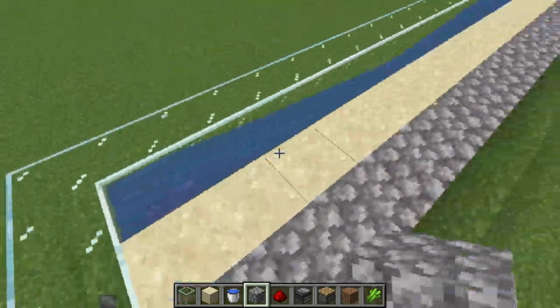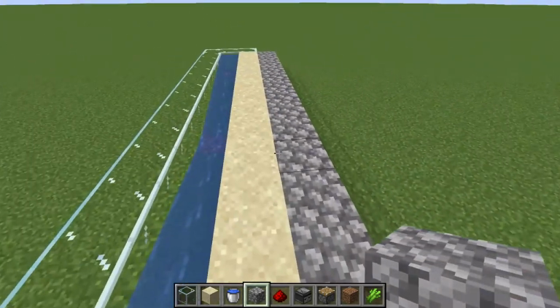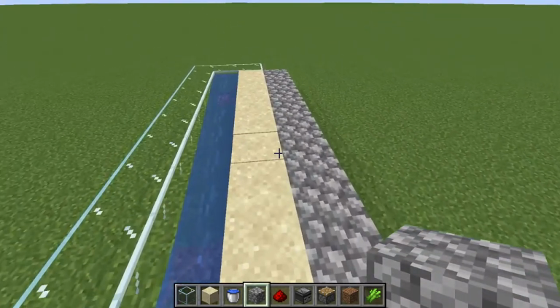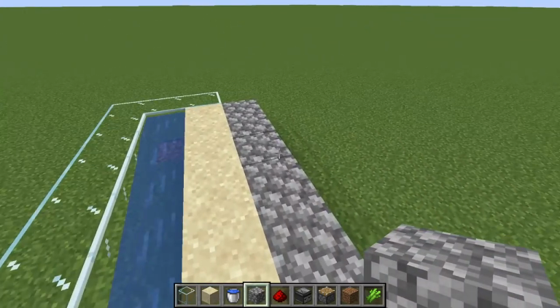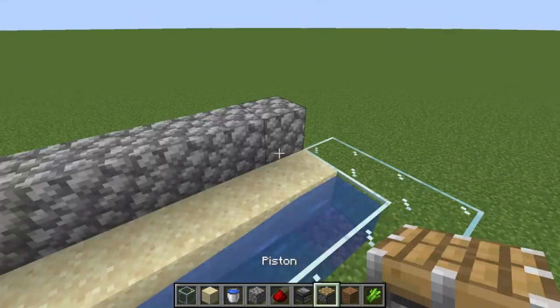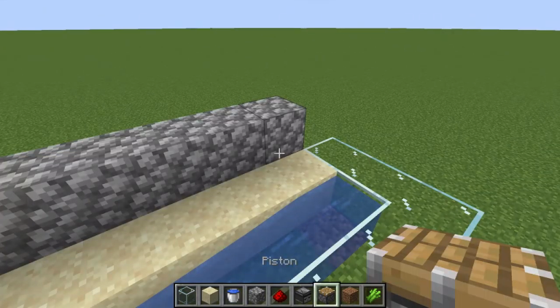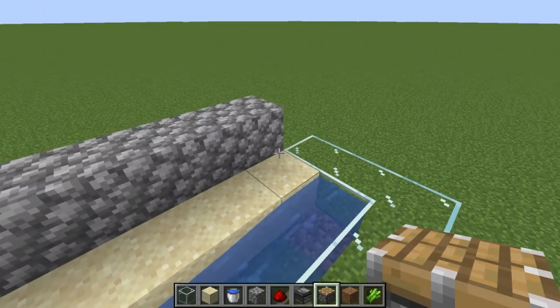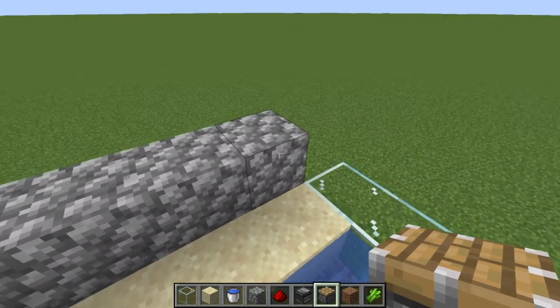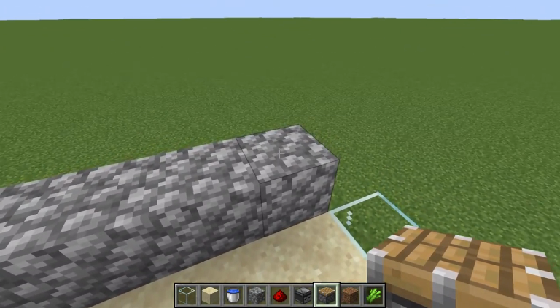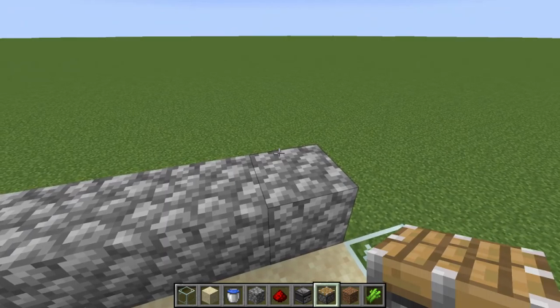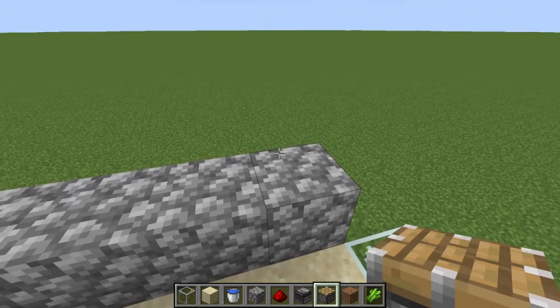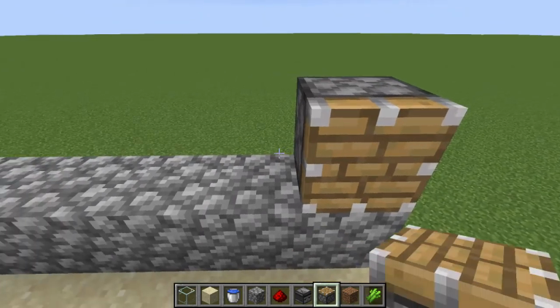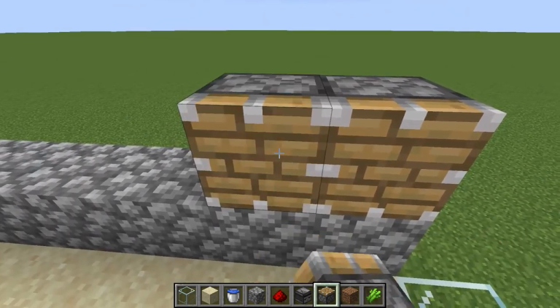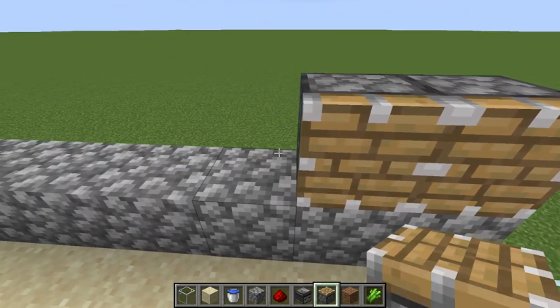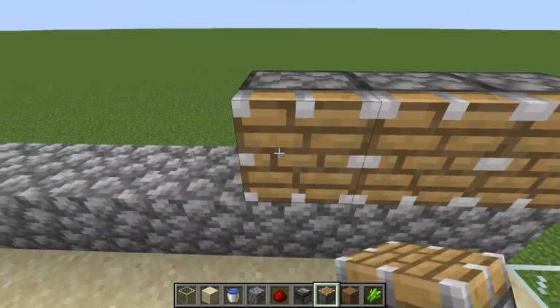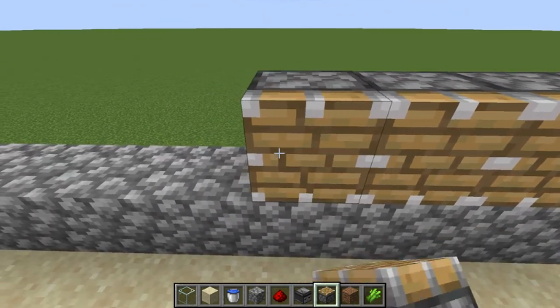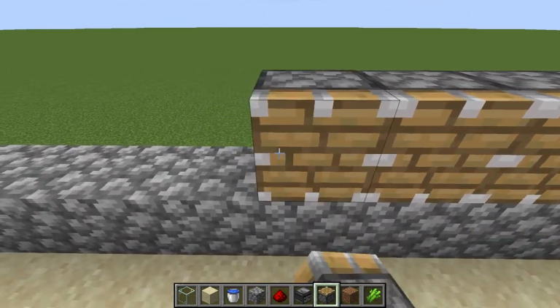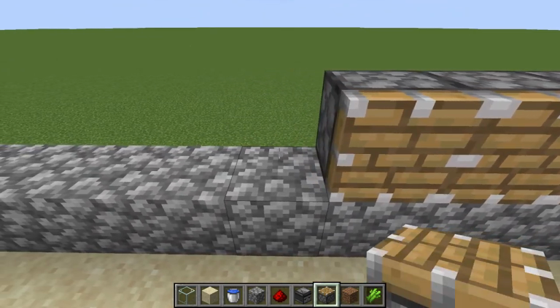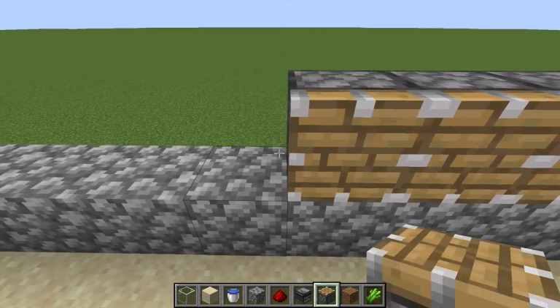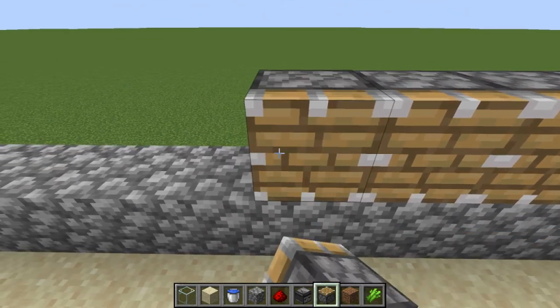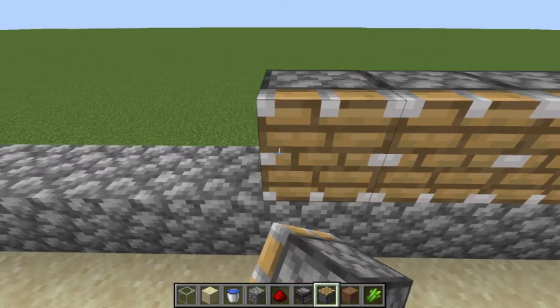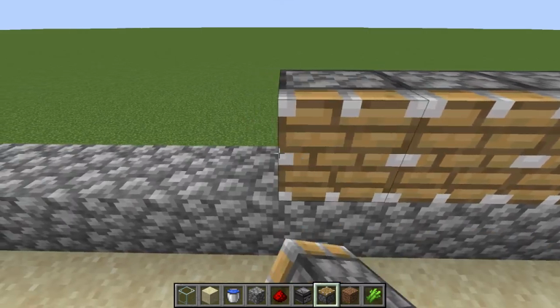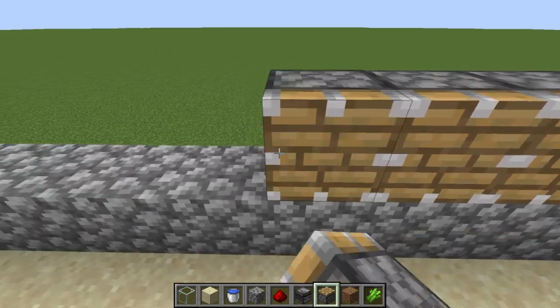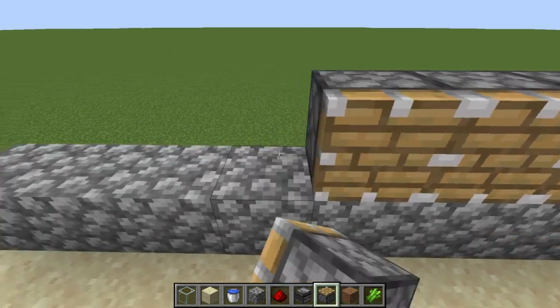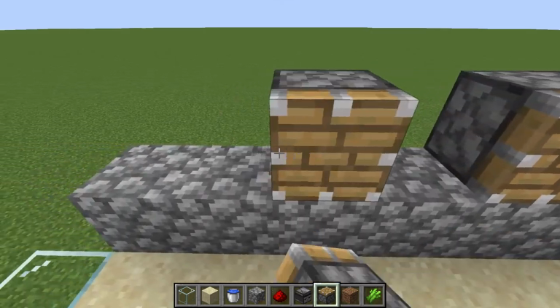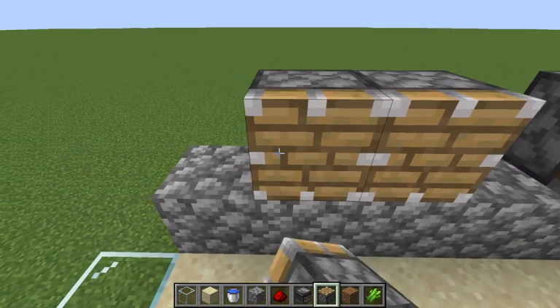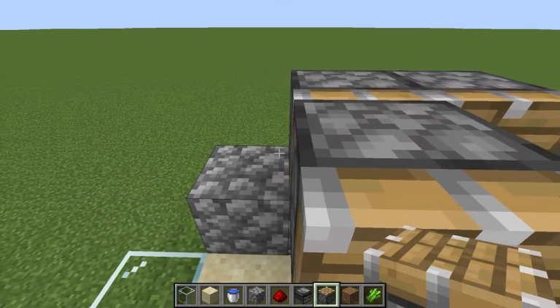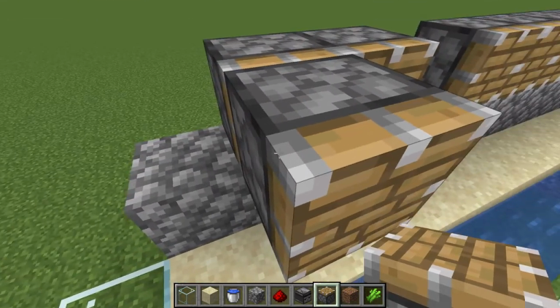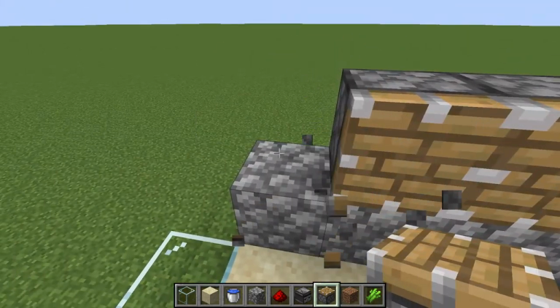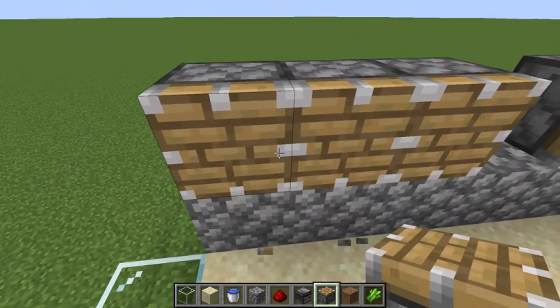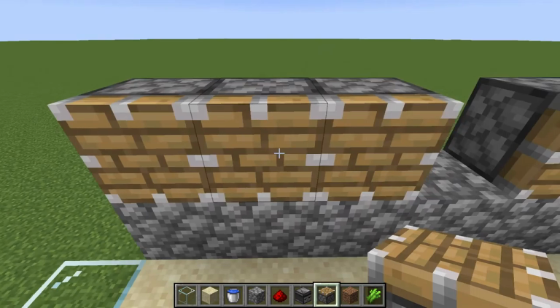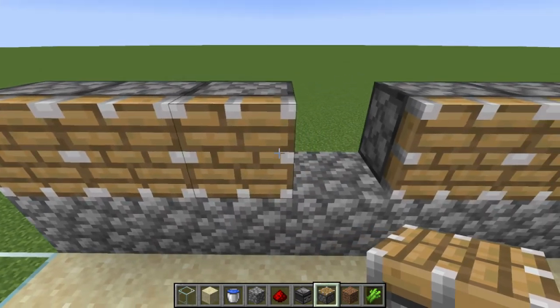Place those two rows of cobblestone two blocks high. Once you've done that, you're going to want to place one row of pistons.